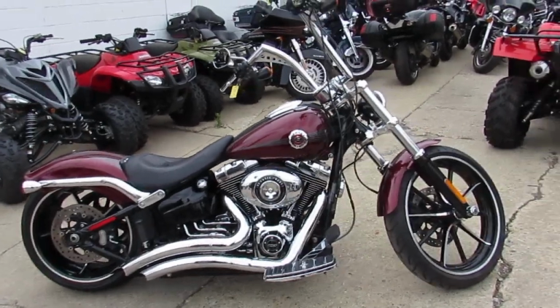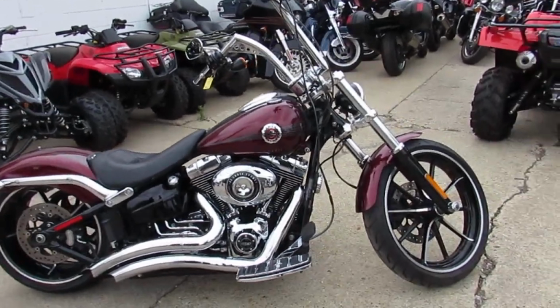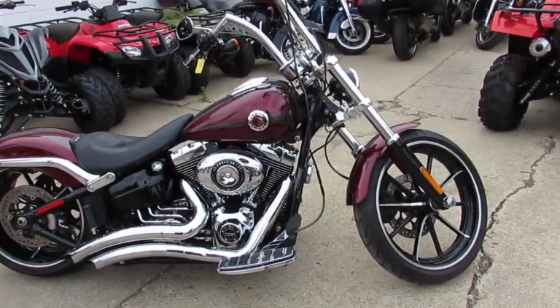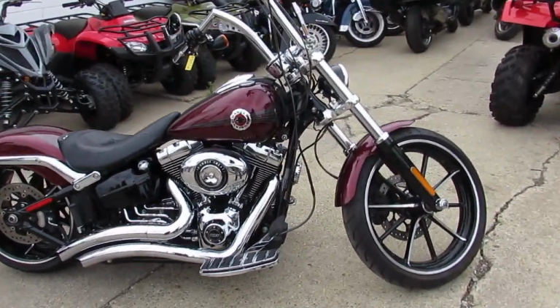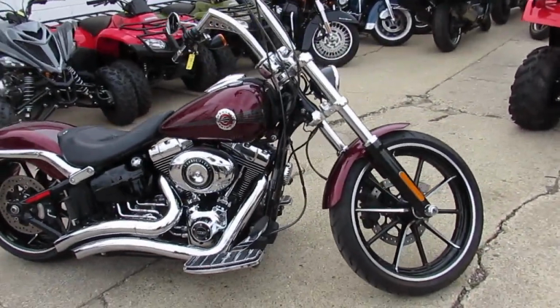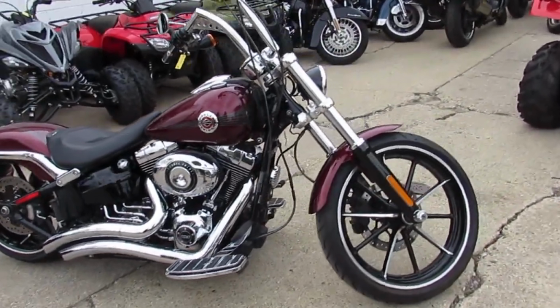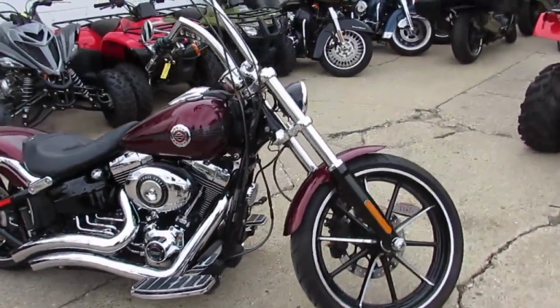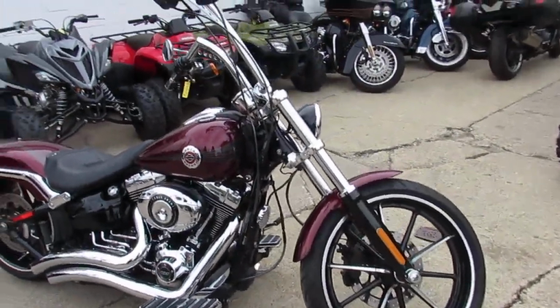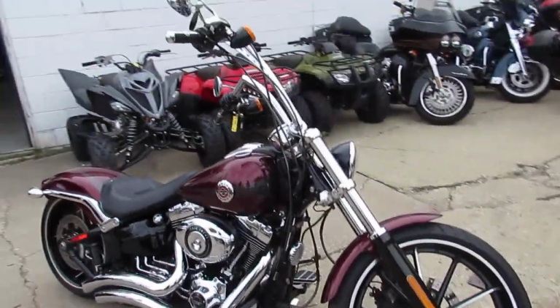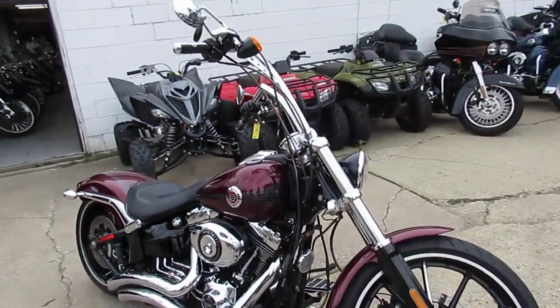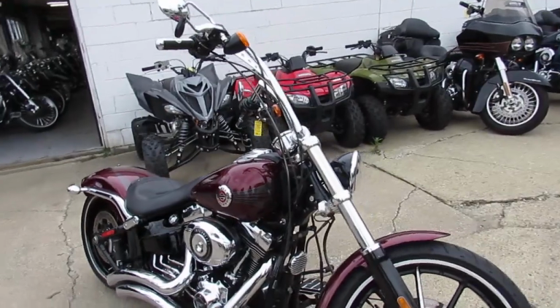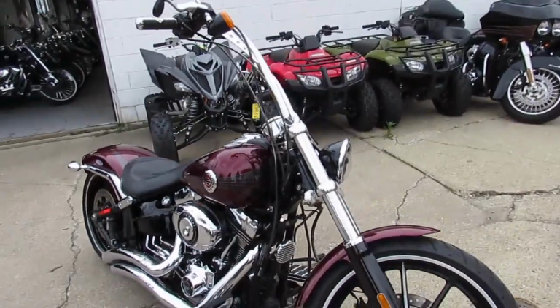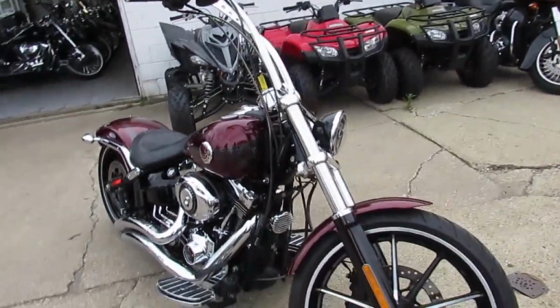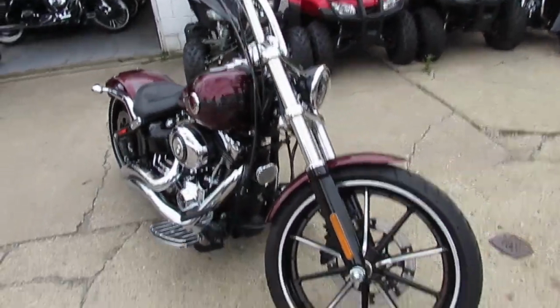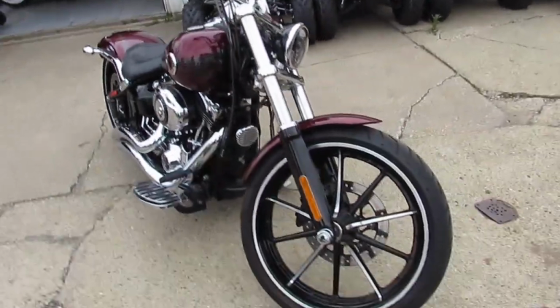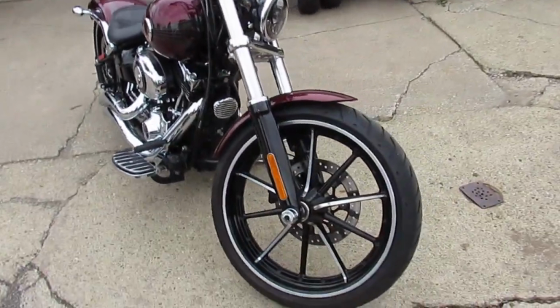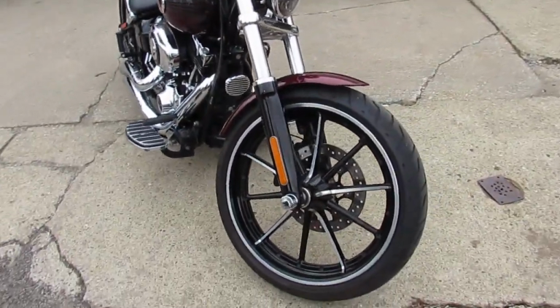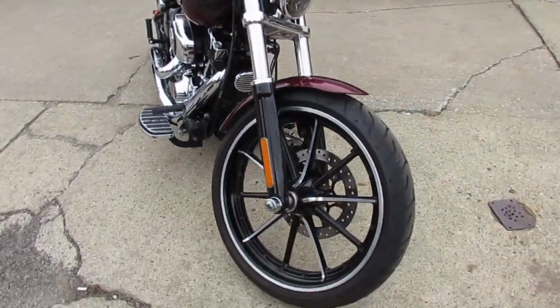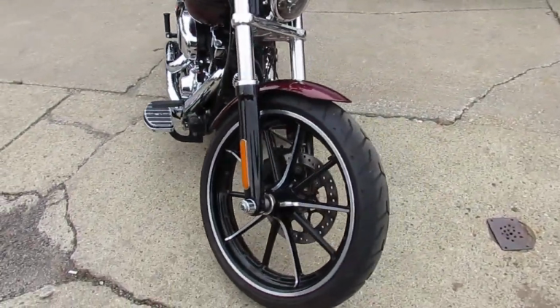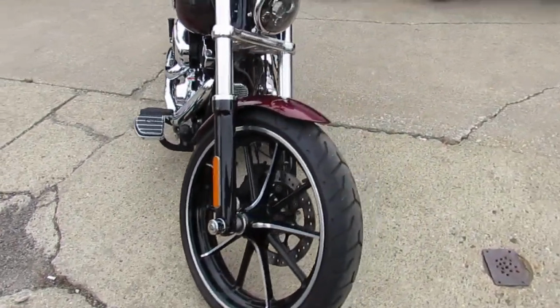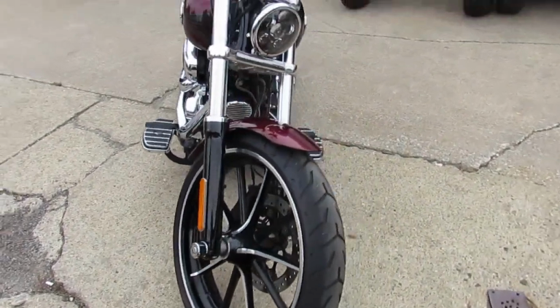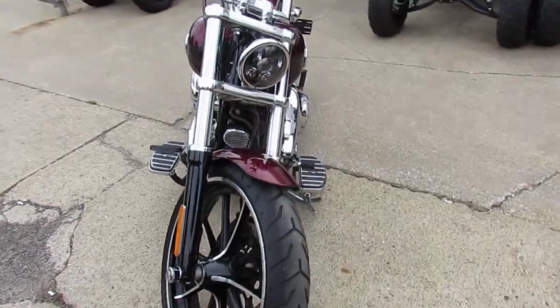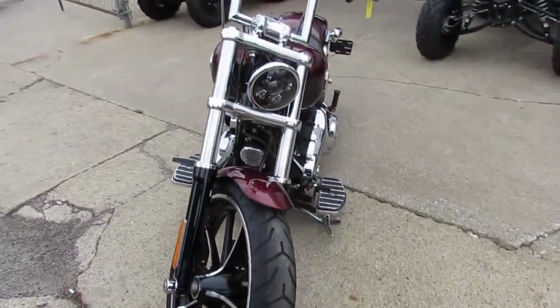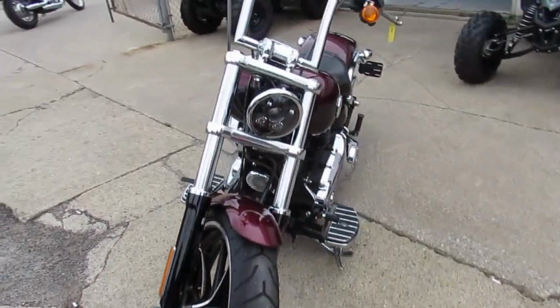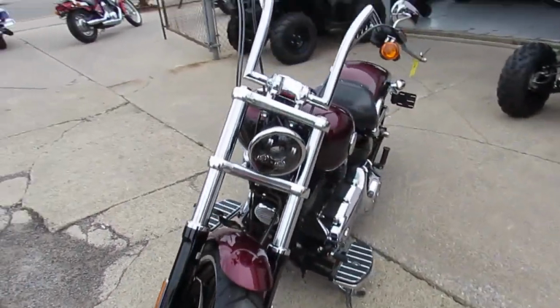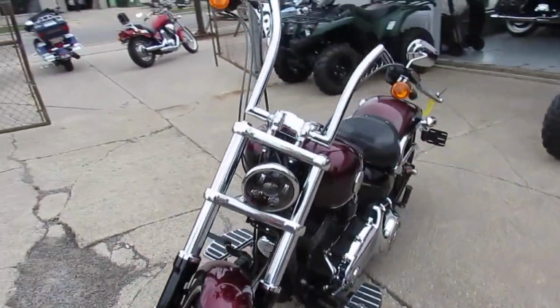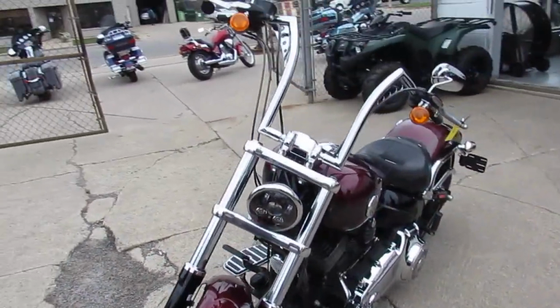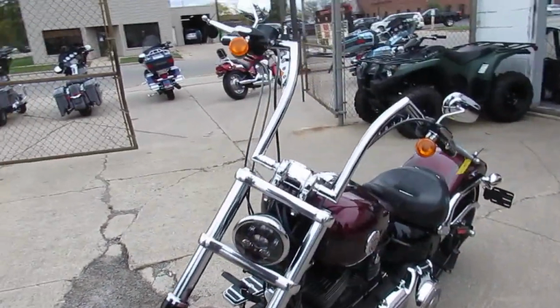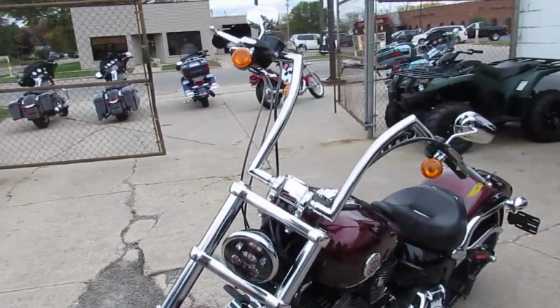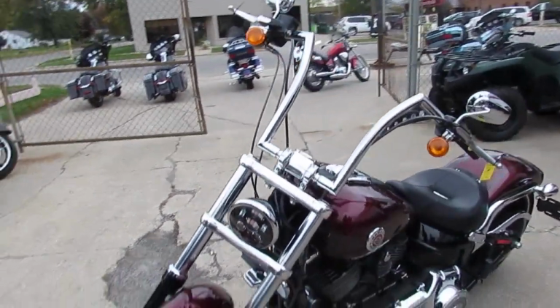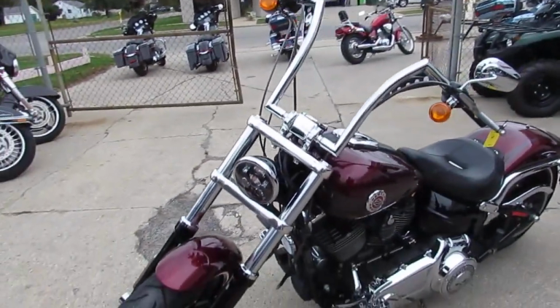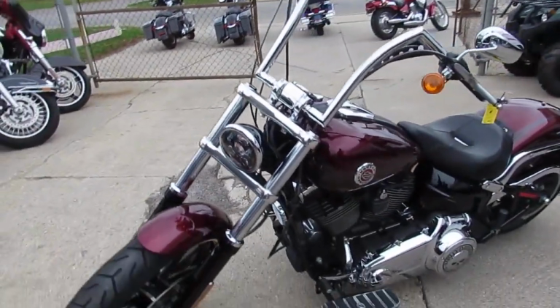Hey guys, it's Approval Powersports here doing some videos on the used Harleys we have in our showroom. We've got over 350 used Harleys. We've got guaranteed financing, layaway programs, and leasing programs. Give us a call and we'll get it figured out for you.